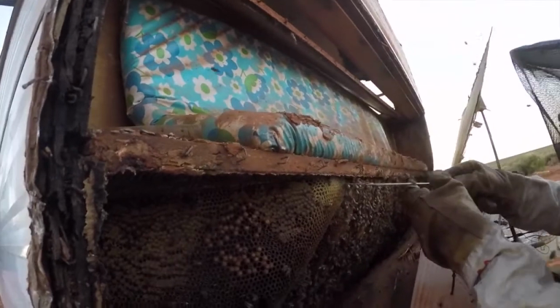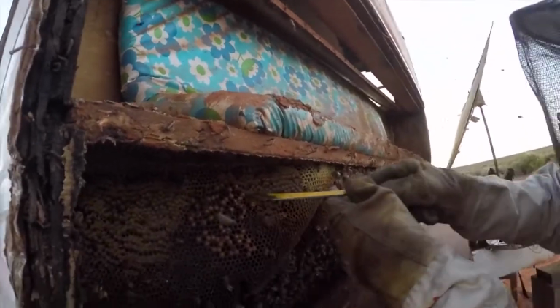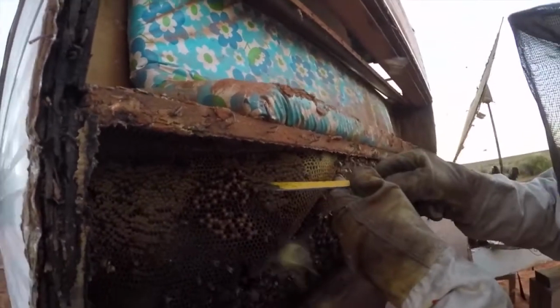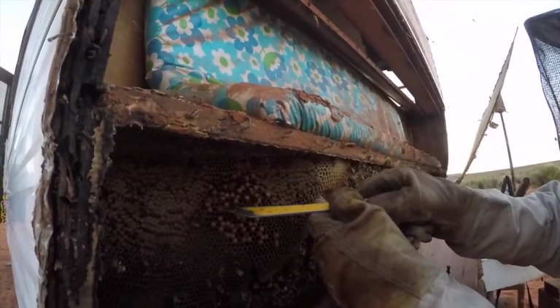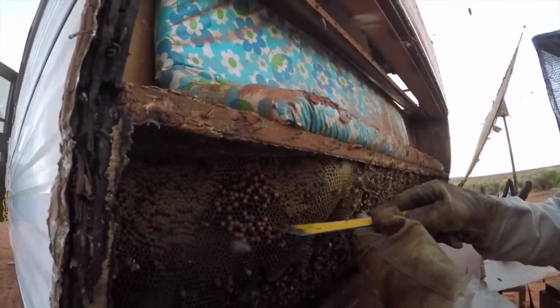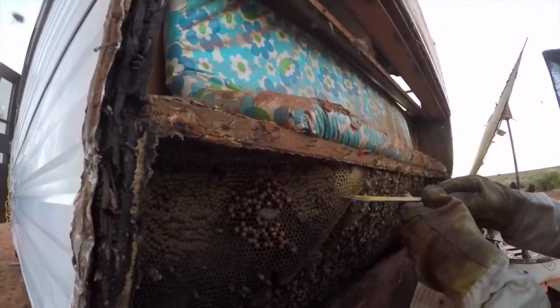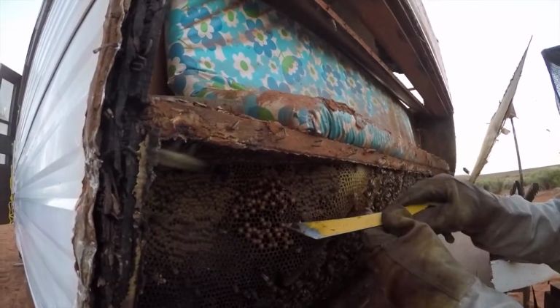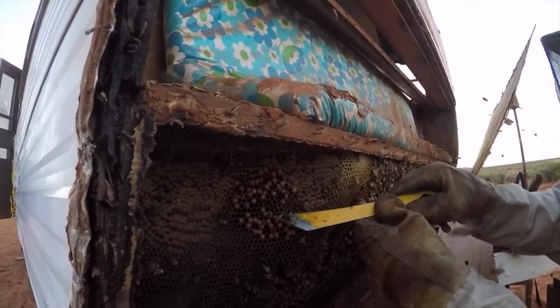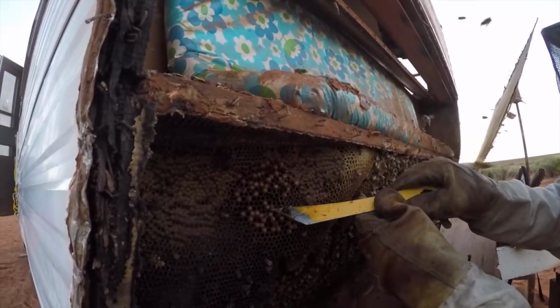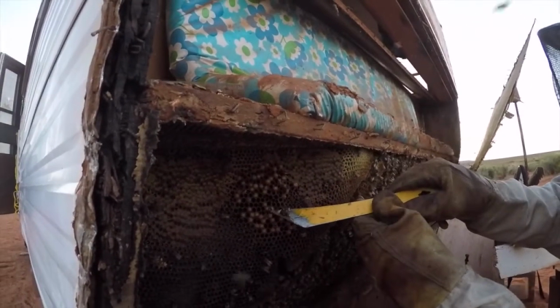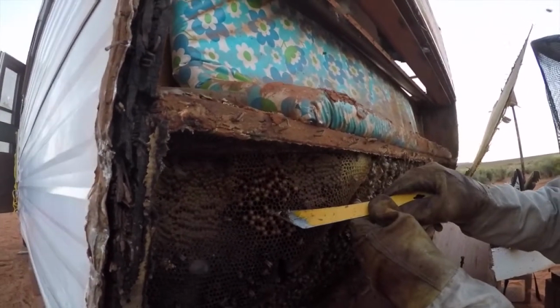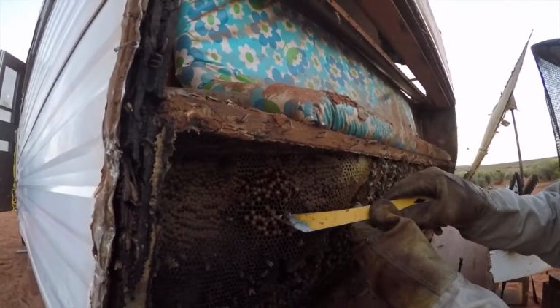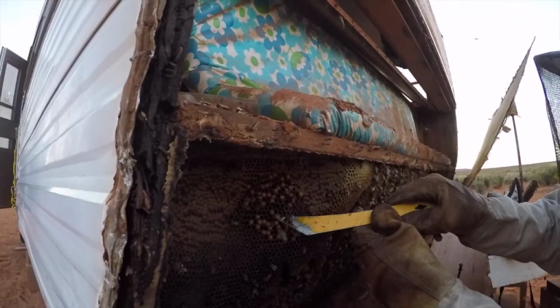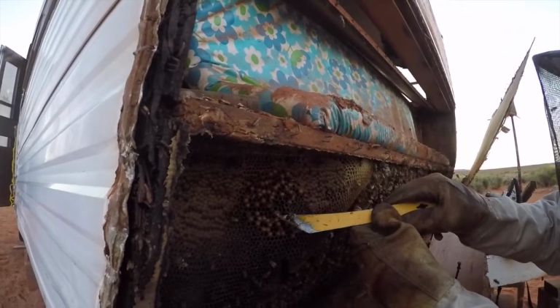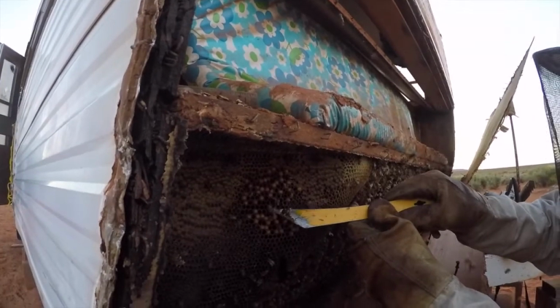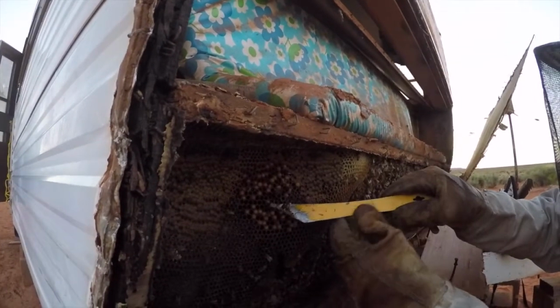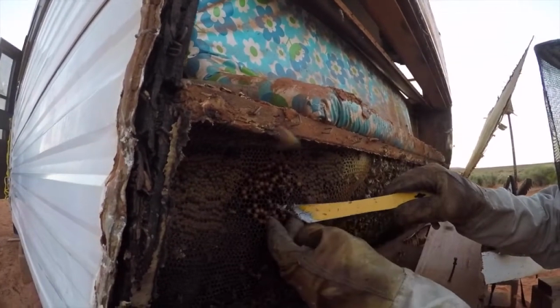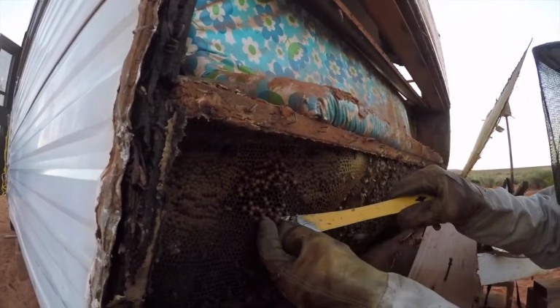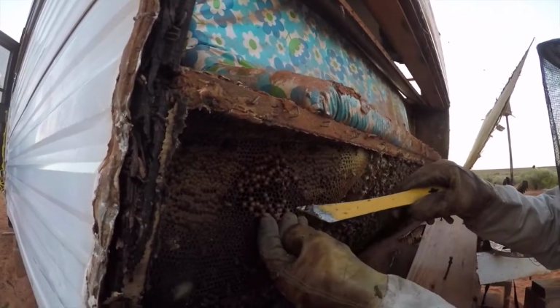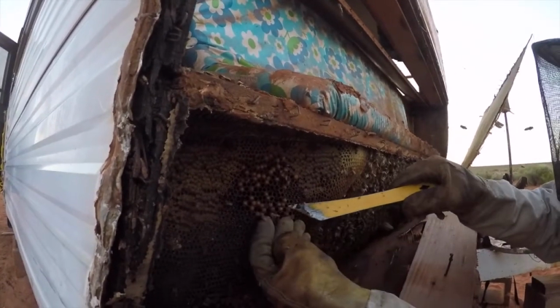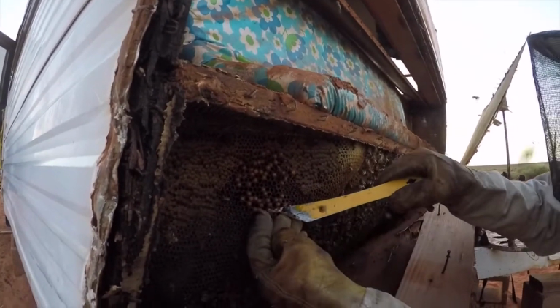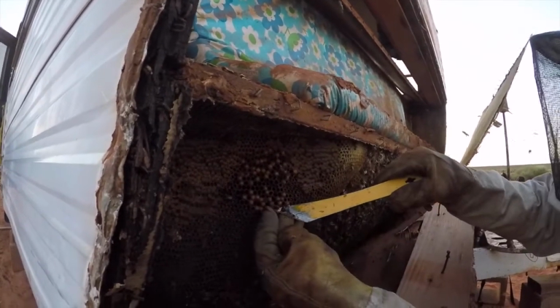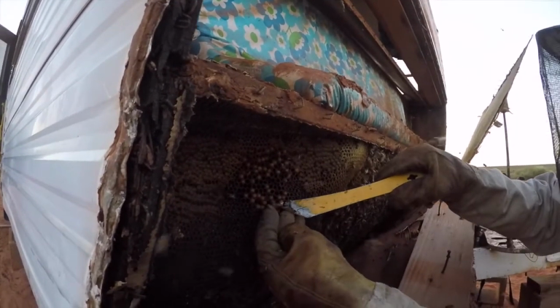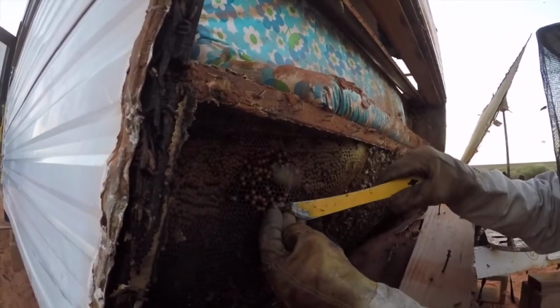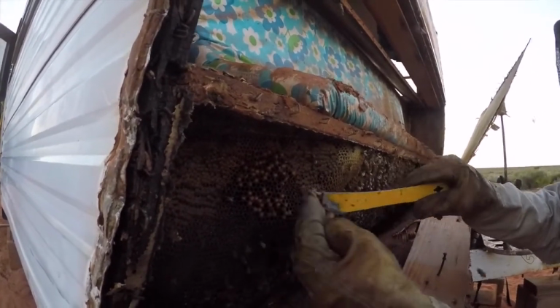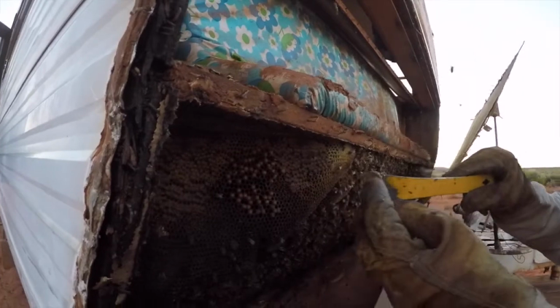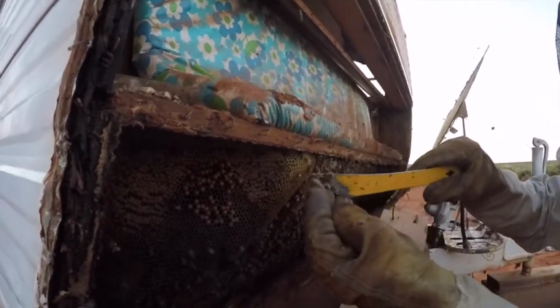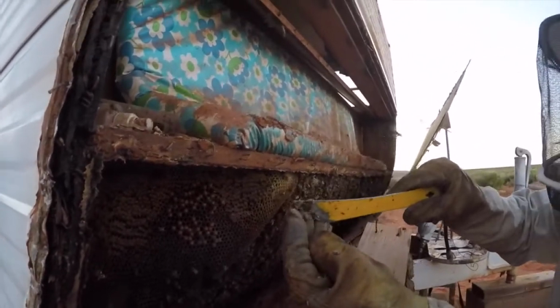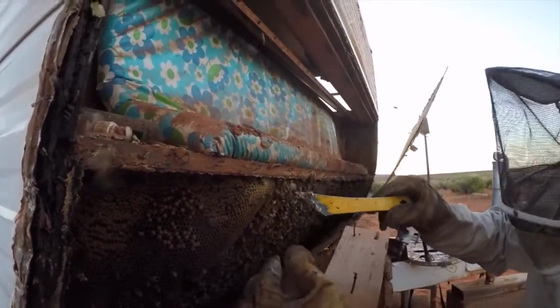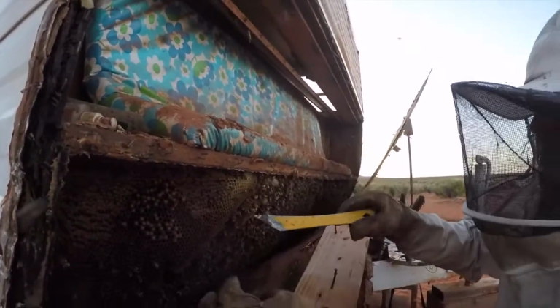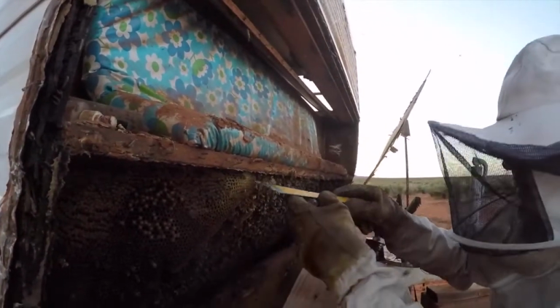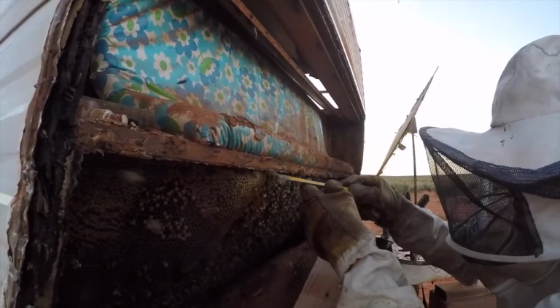We're down to some brood. There's some drones right there emerging. Let's look and see what color the drones are. They've got a little bit of a lighter color abdomen. There may be some Italian in here.